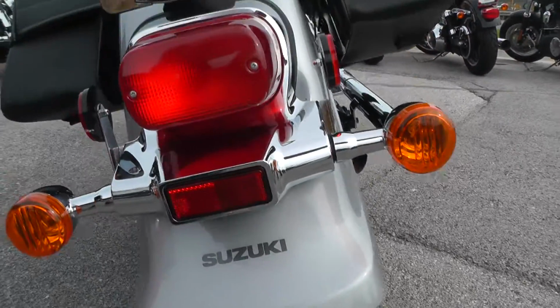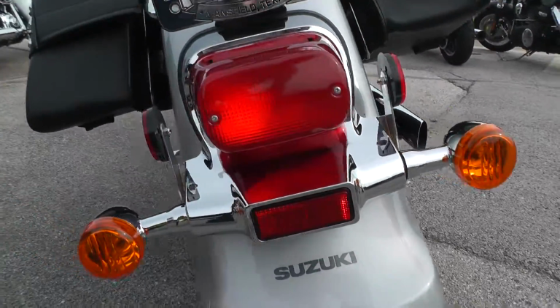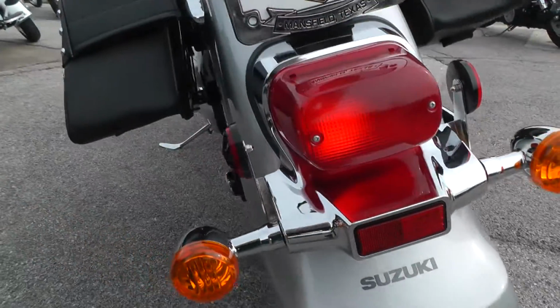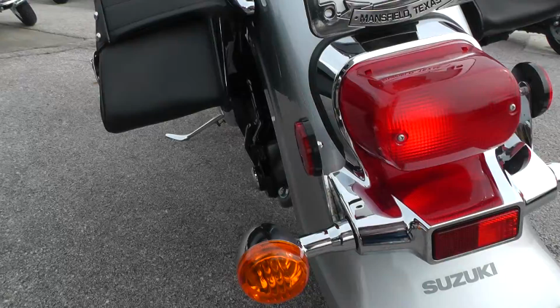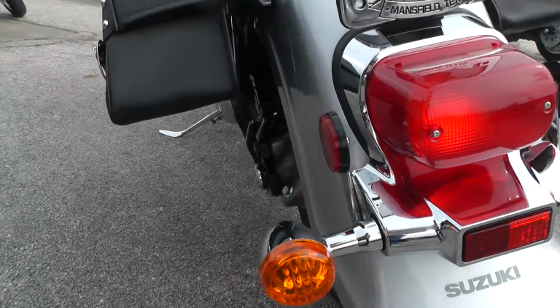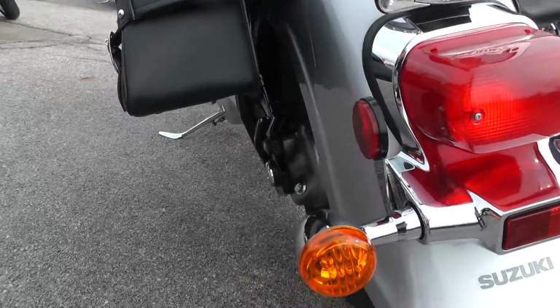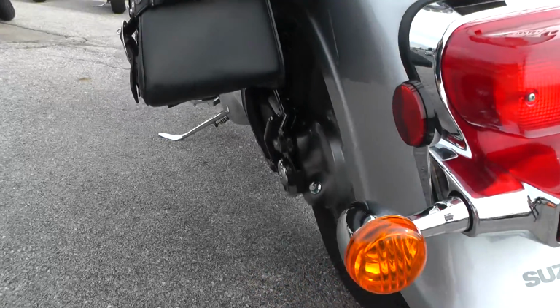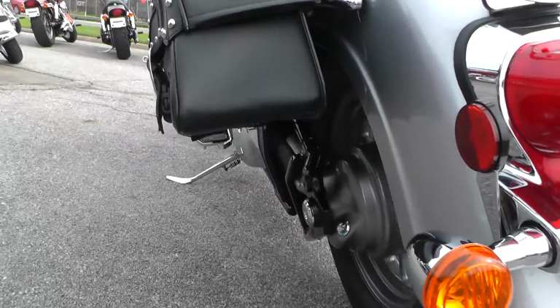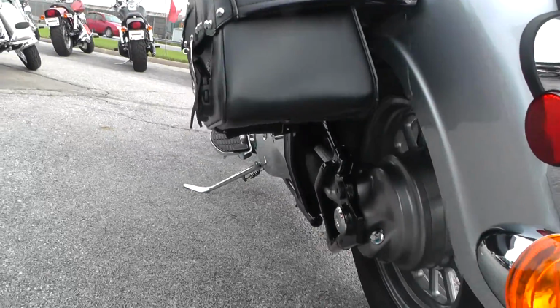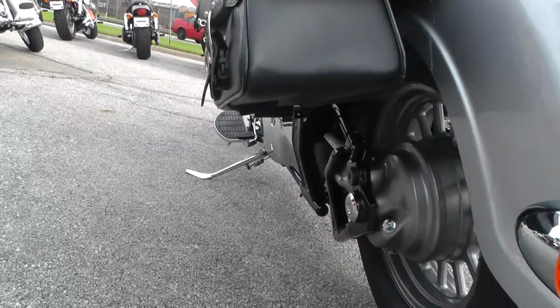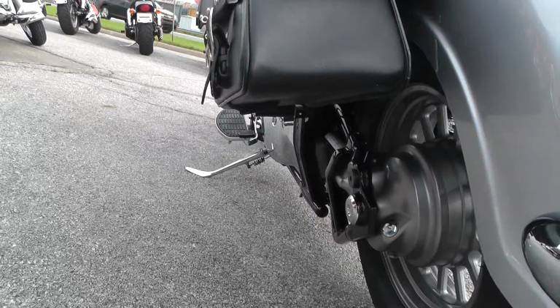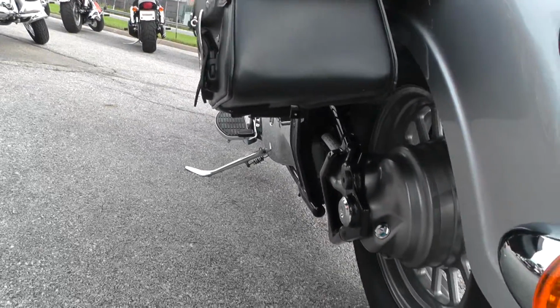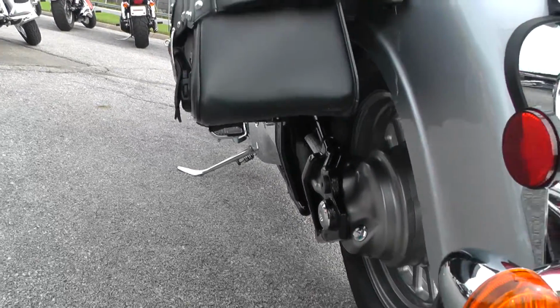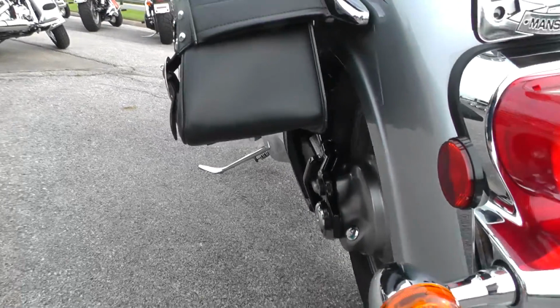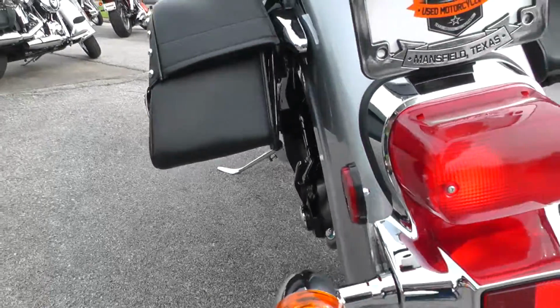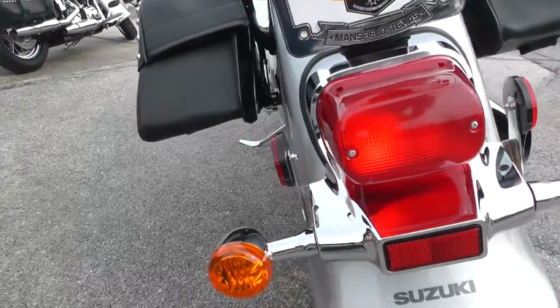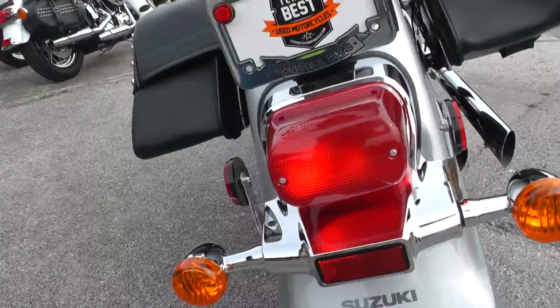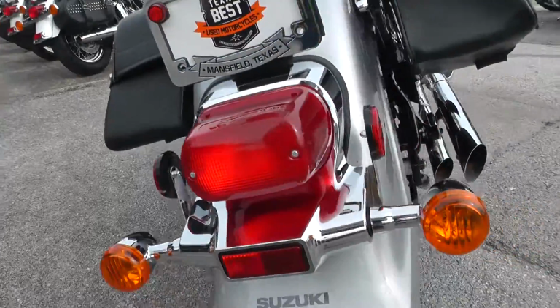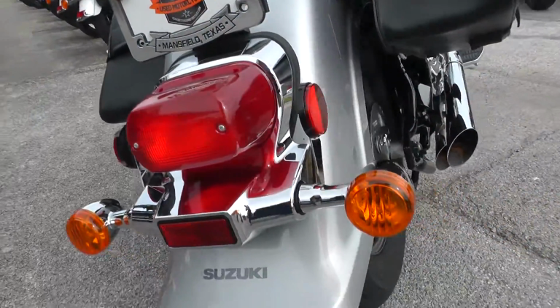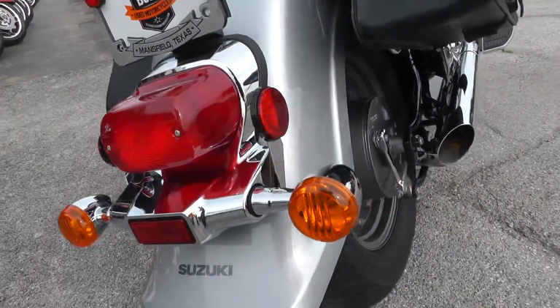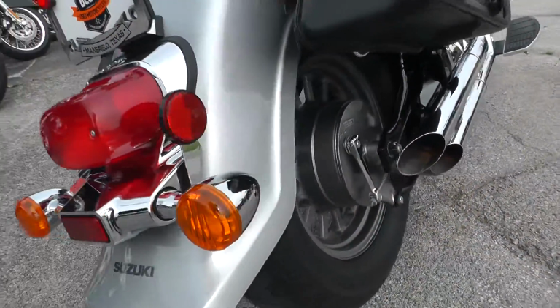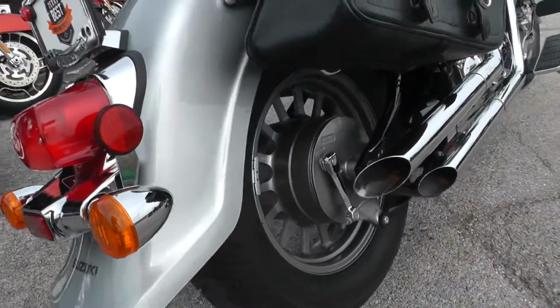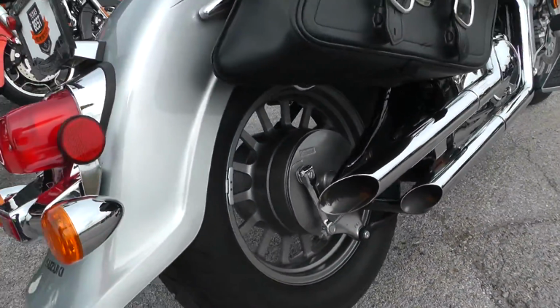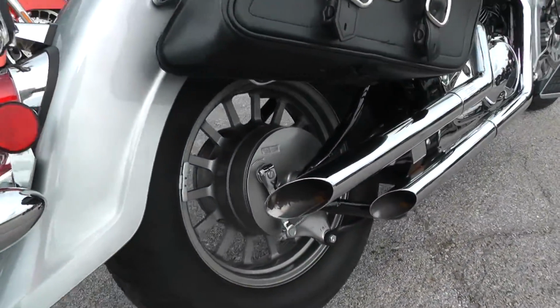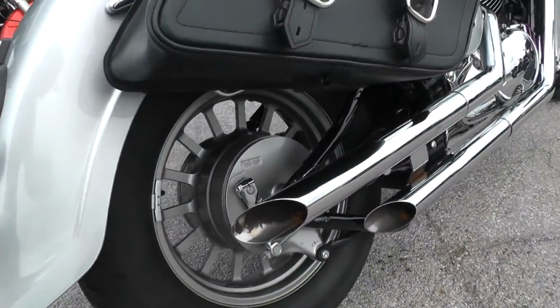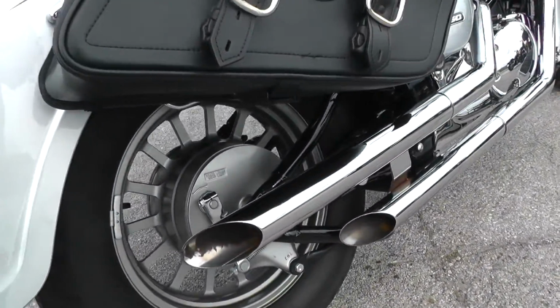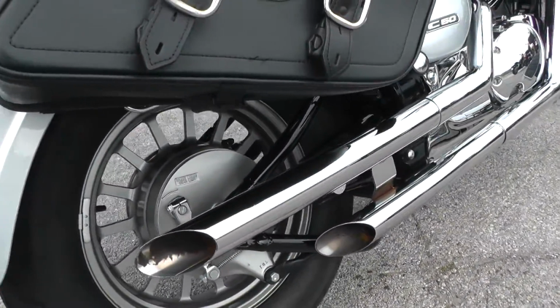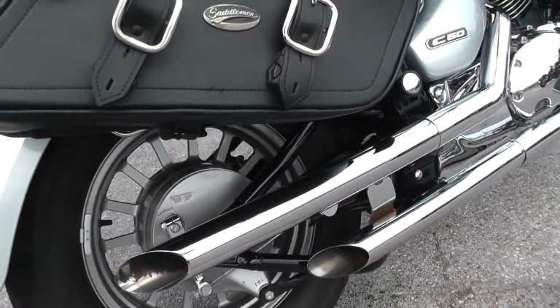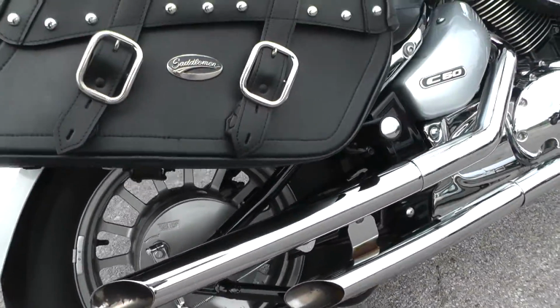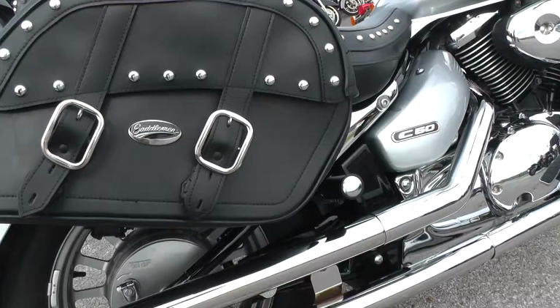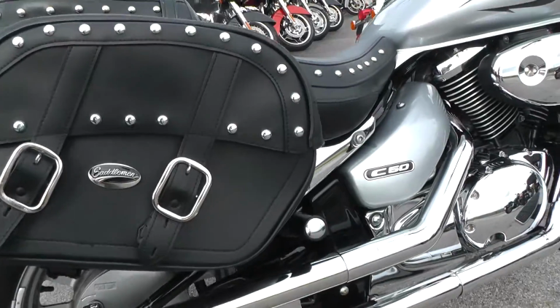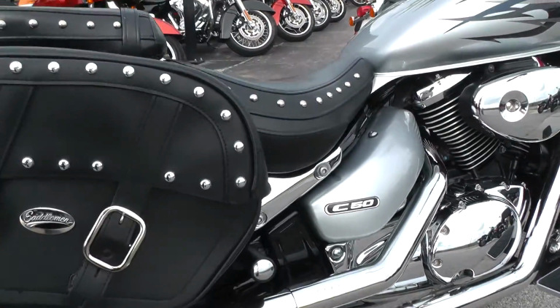This is a soft tail bike. Shaft drive. Upgraded with a set of Cobra exhausts — it's got a nice sound to it.